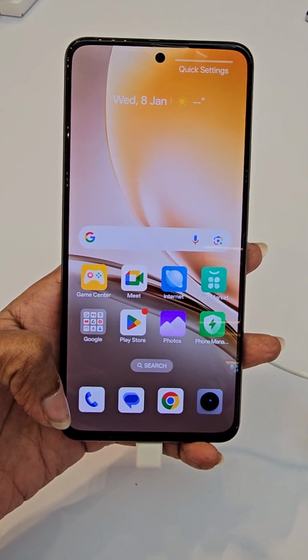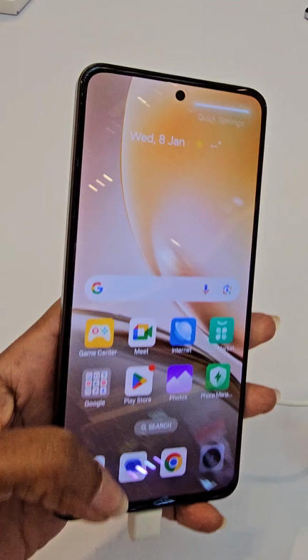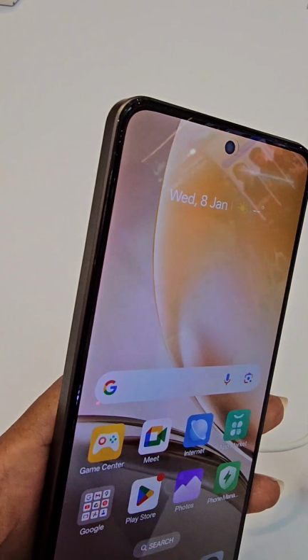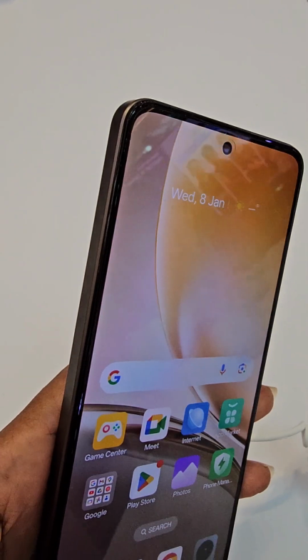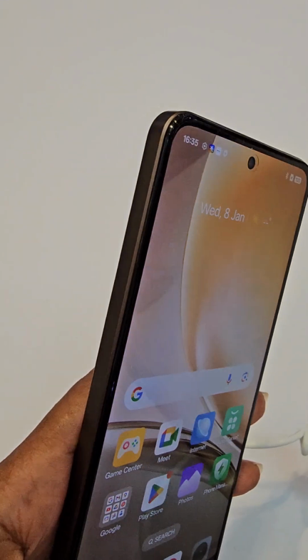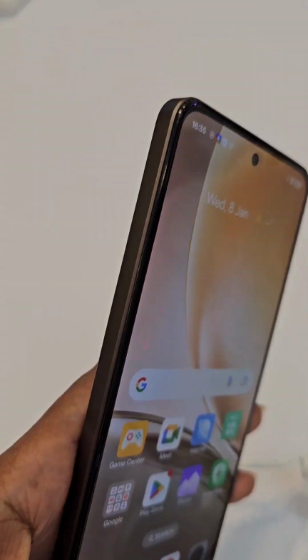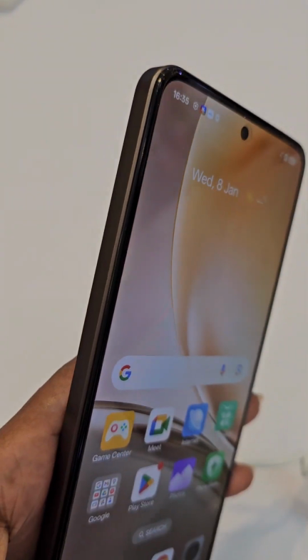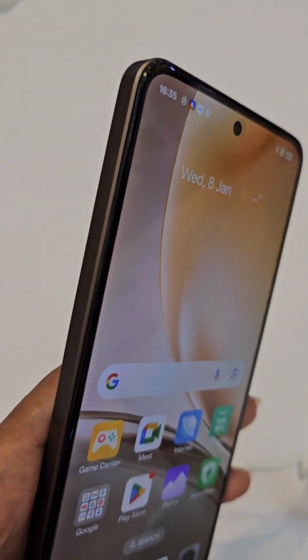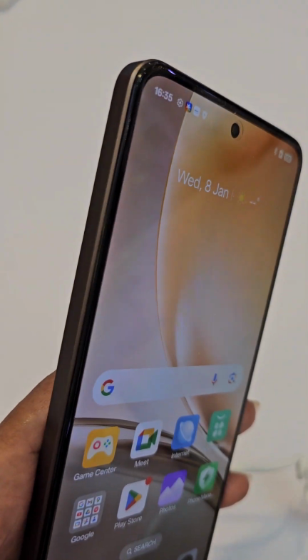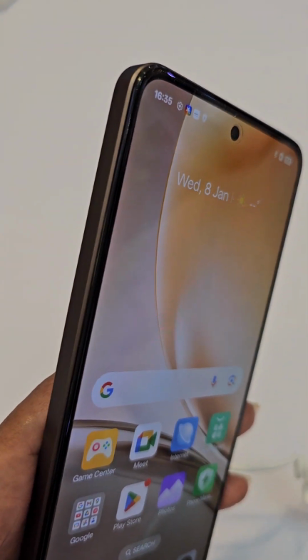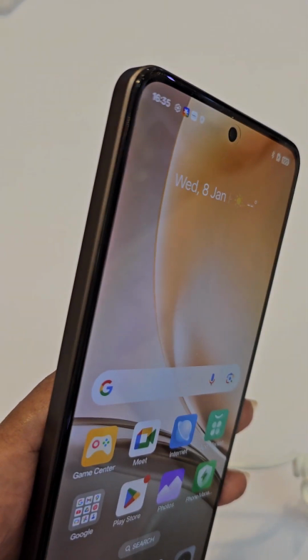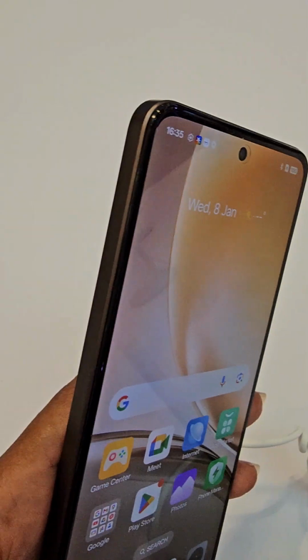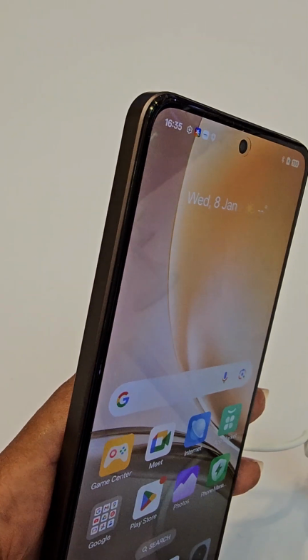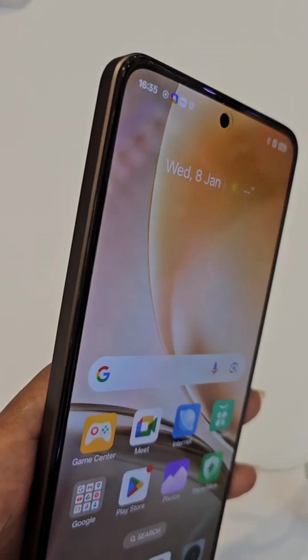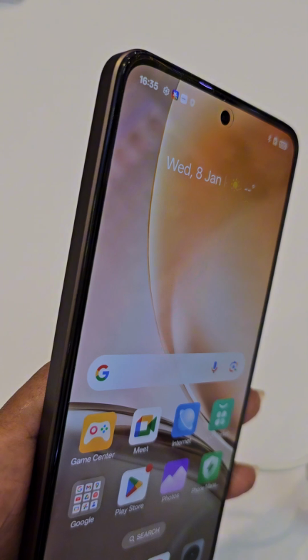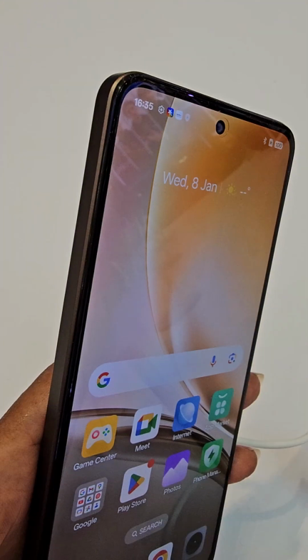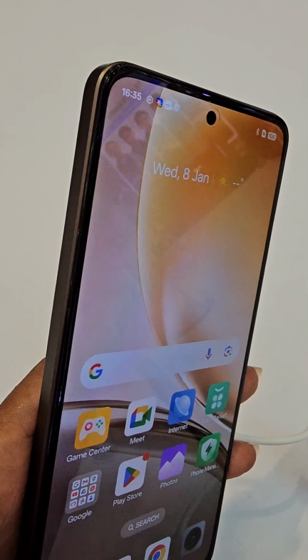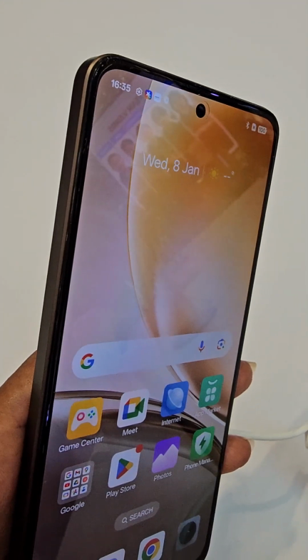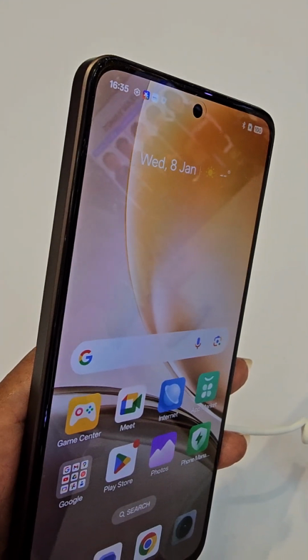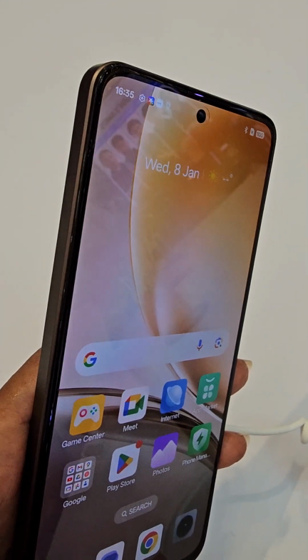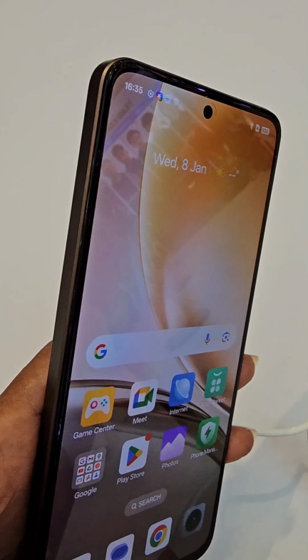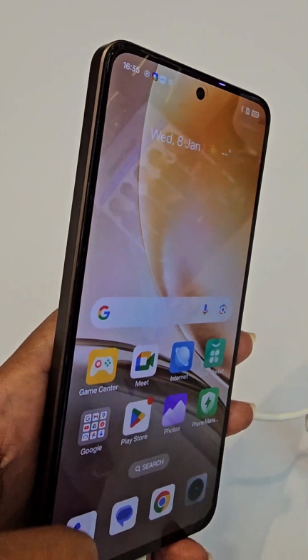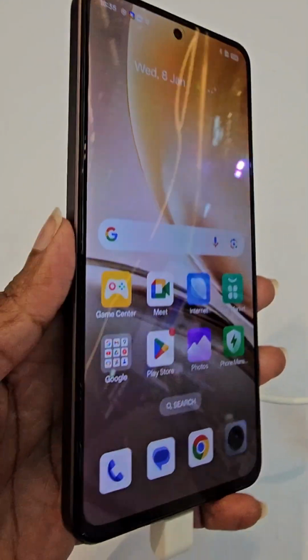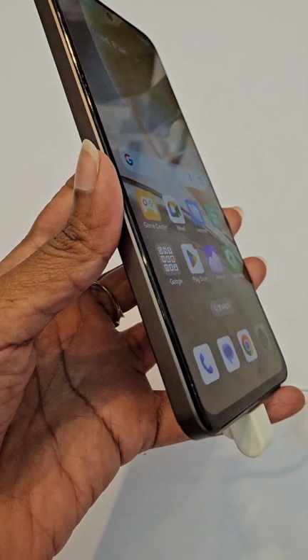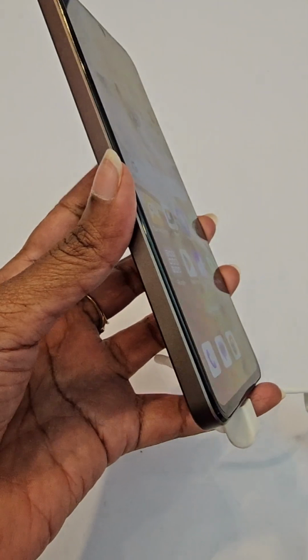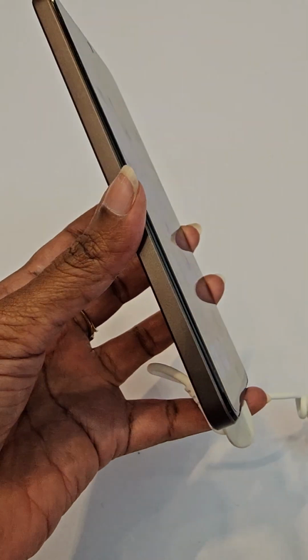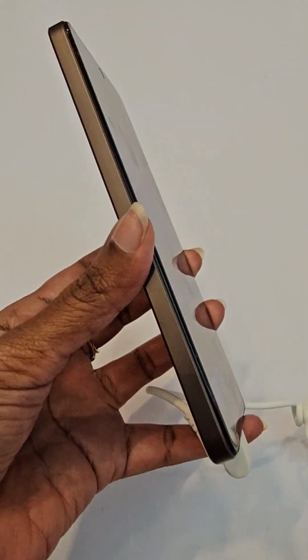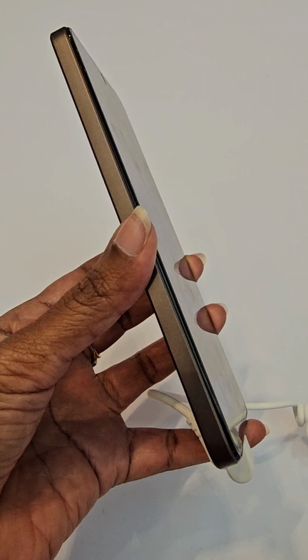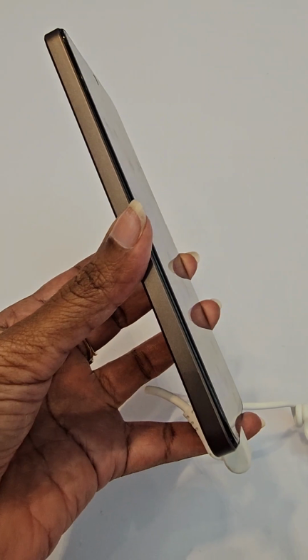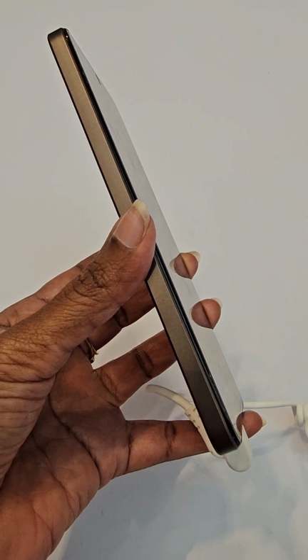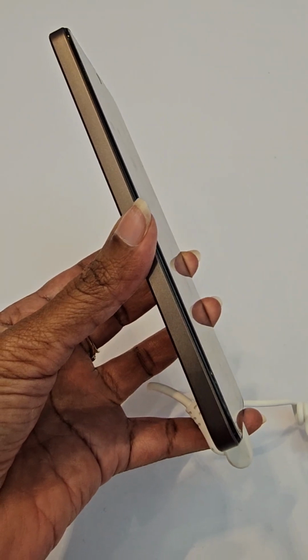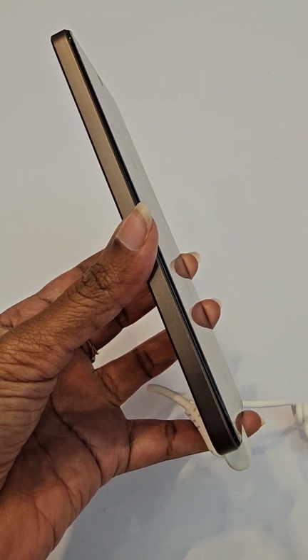With the bionic cooling system, the large battery, and fast charging, it definitely fits you. For more information on the Realme 14, please check out Babbling Channel's website. Thank you.